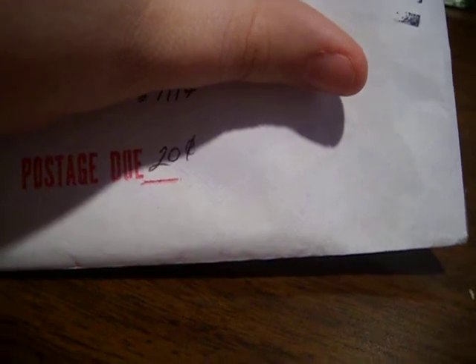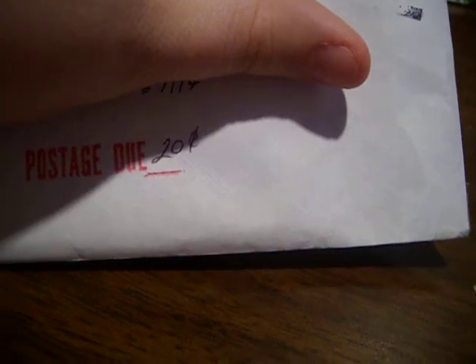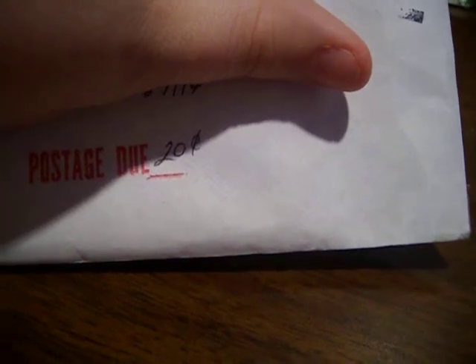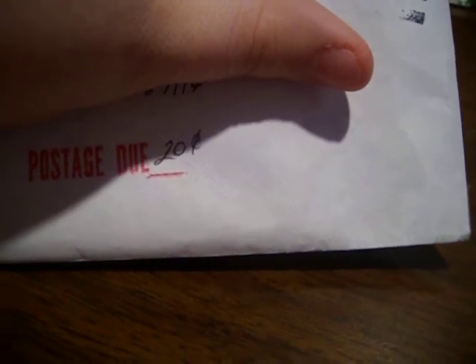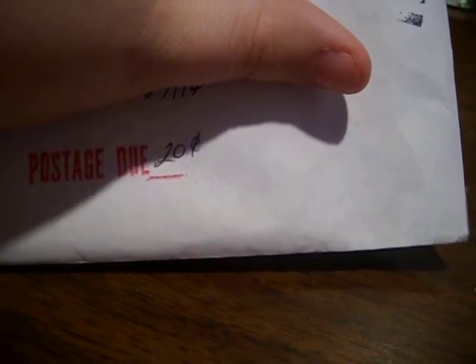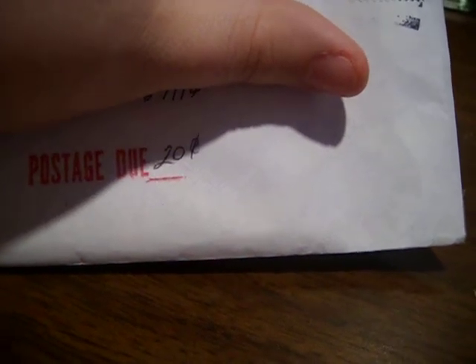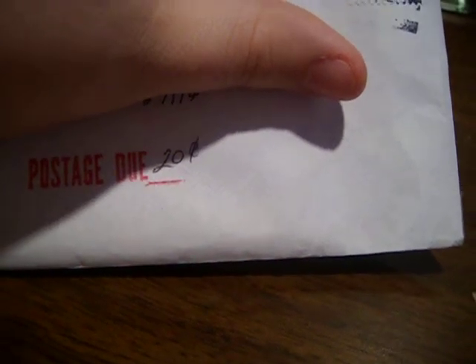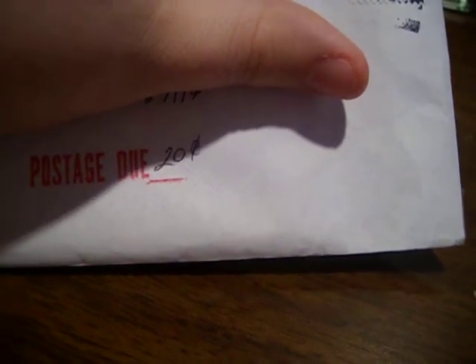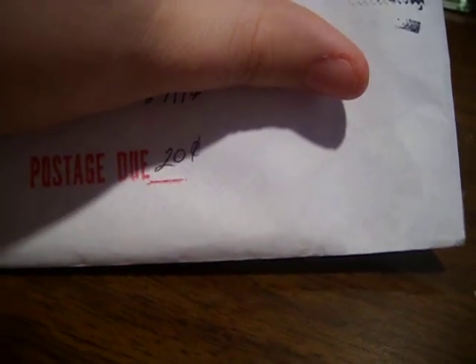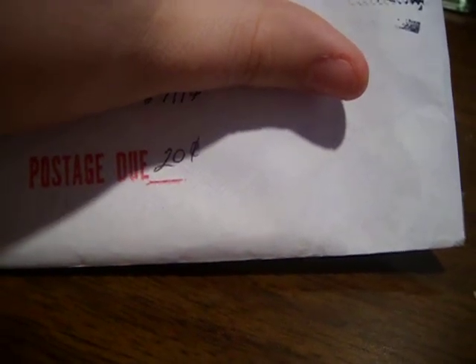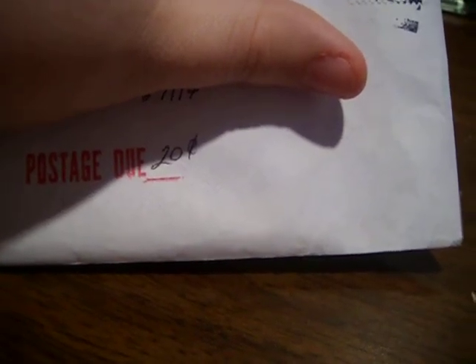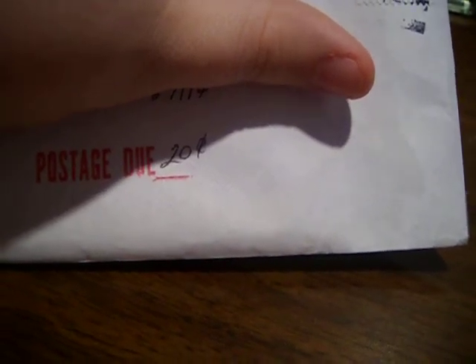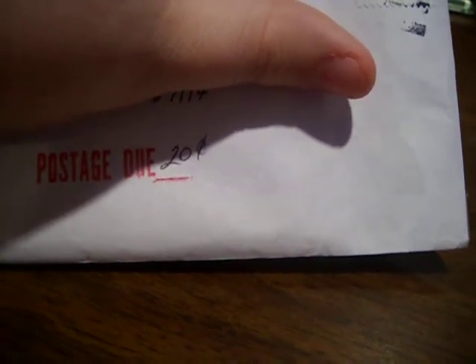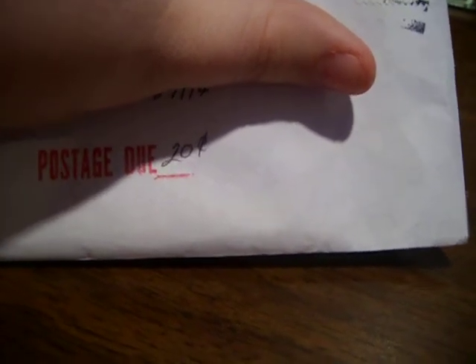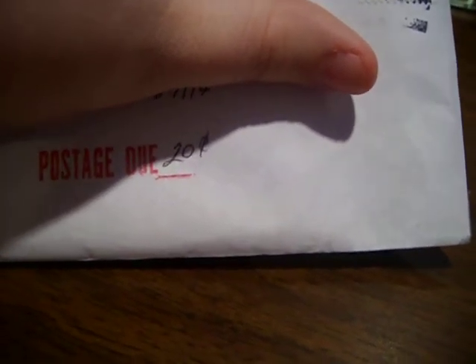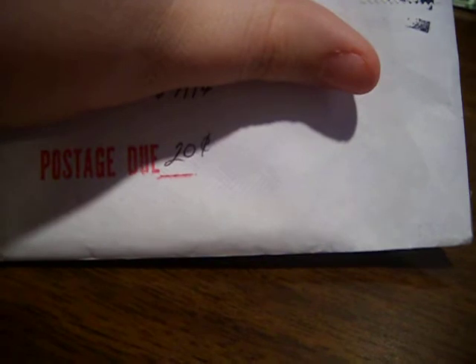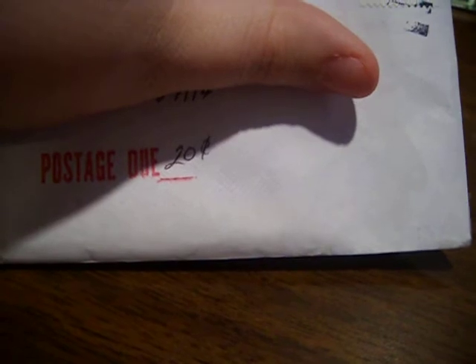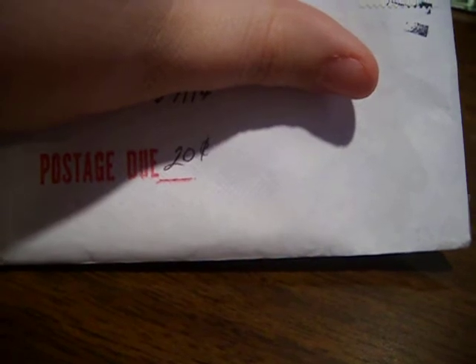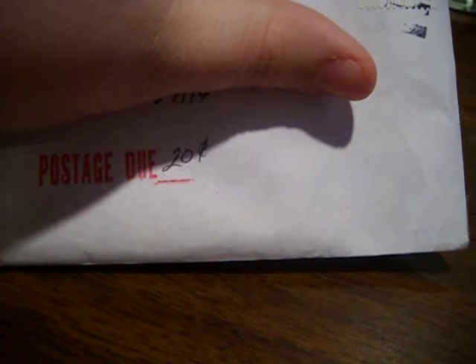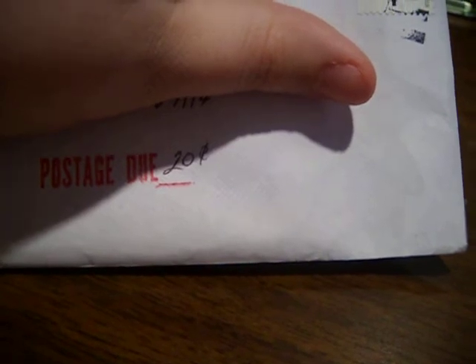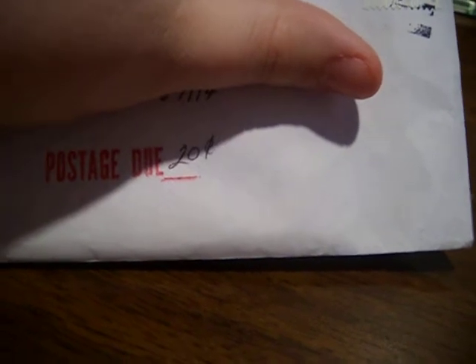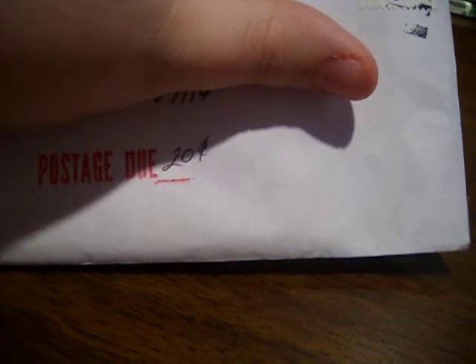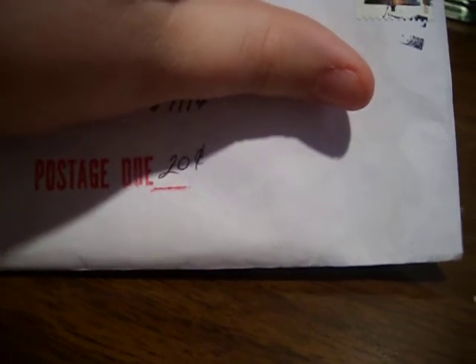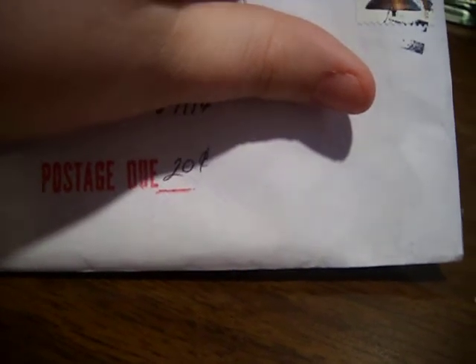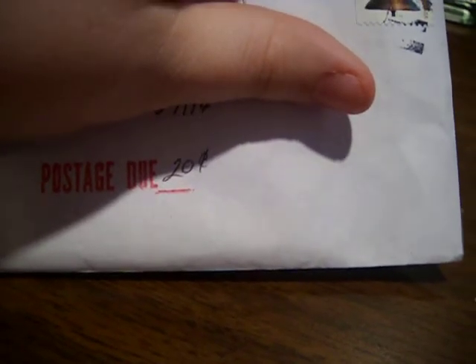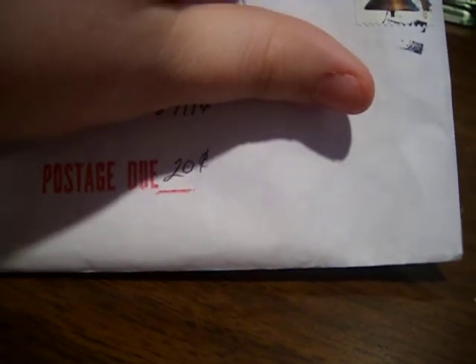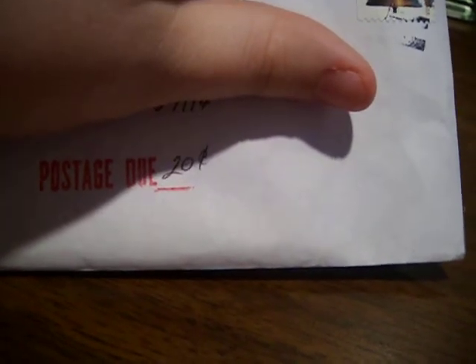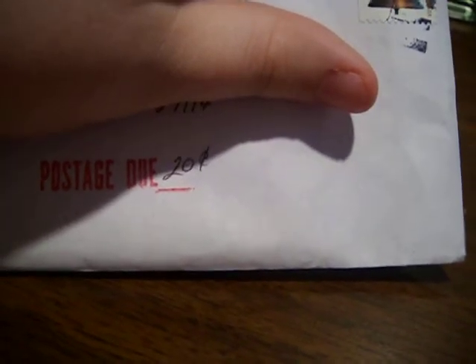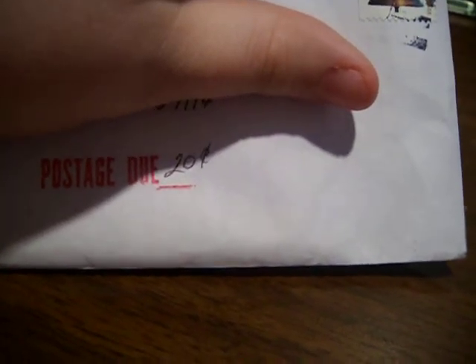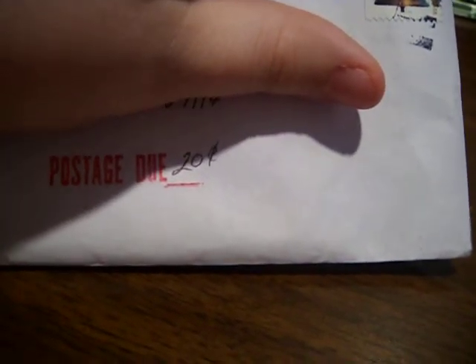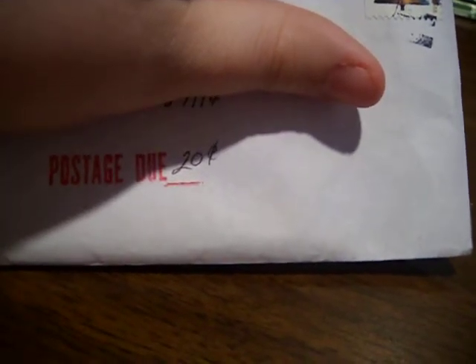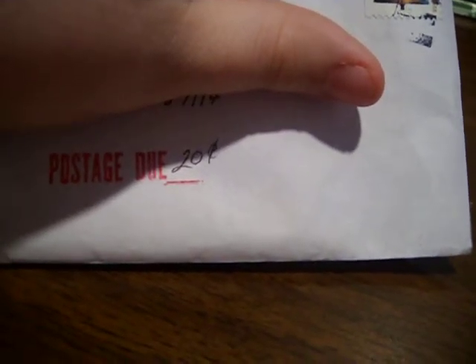Hey guys, this is Phoenix at phoenixrogue at sportscardforum.com bringing to you another mail day.